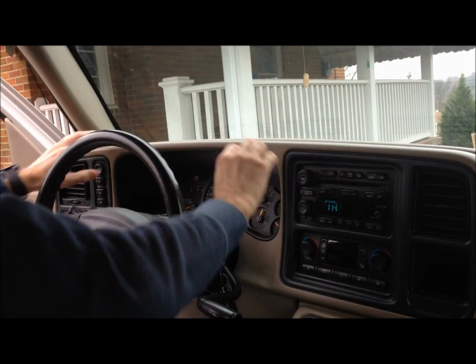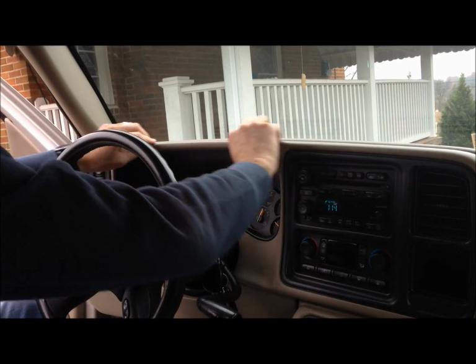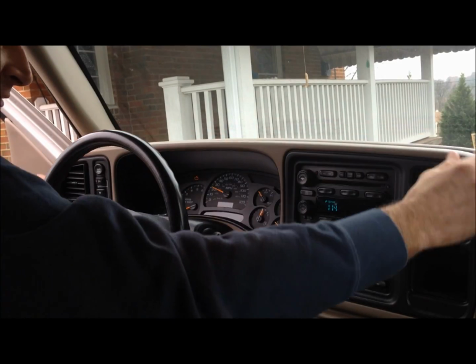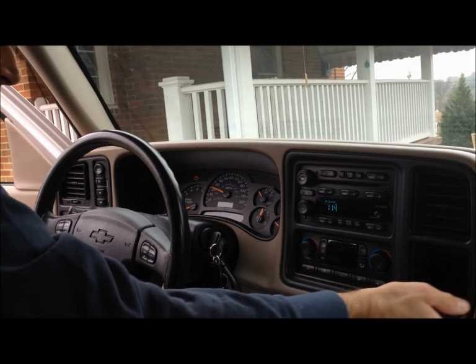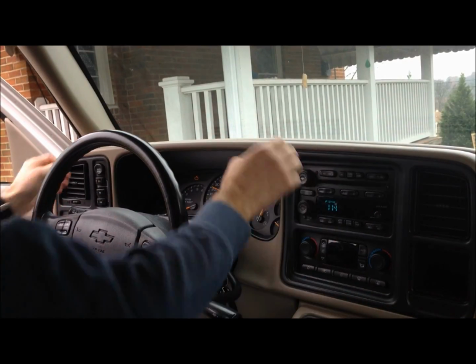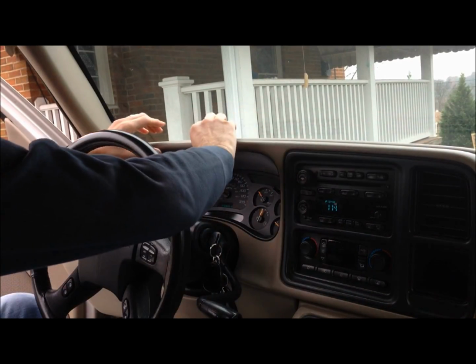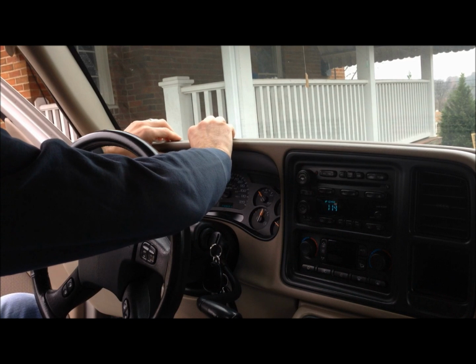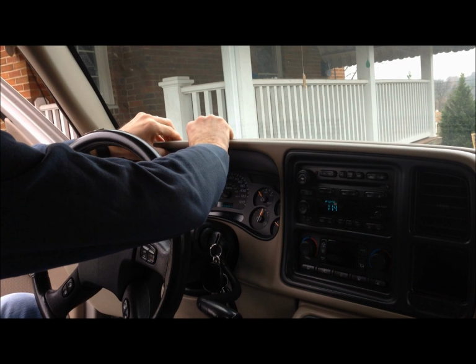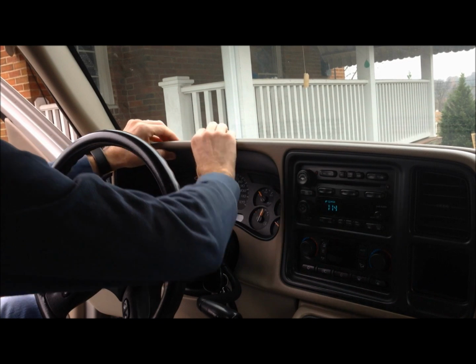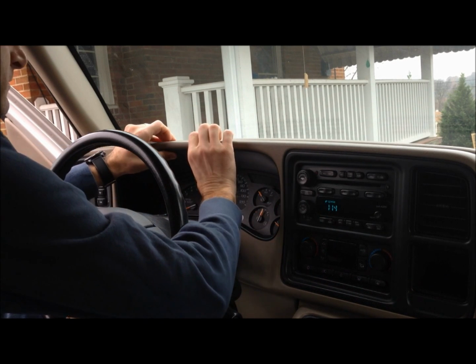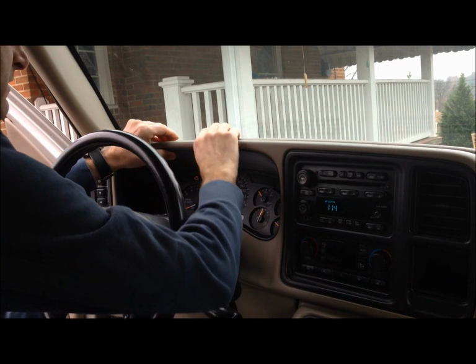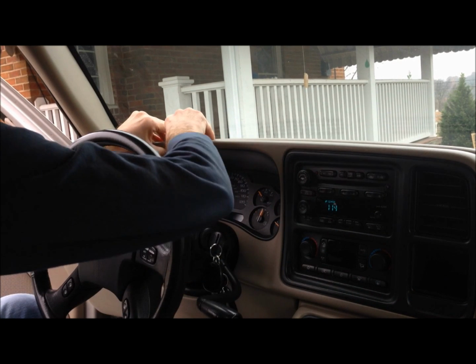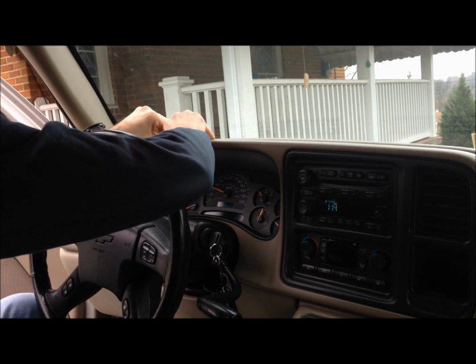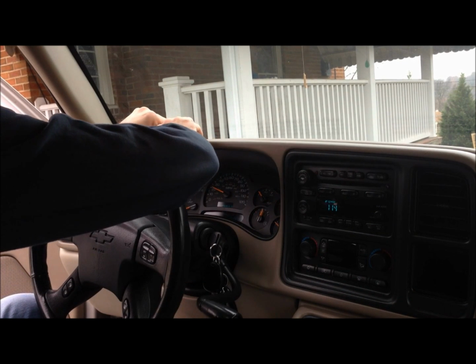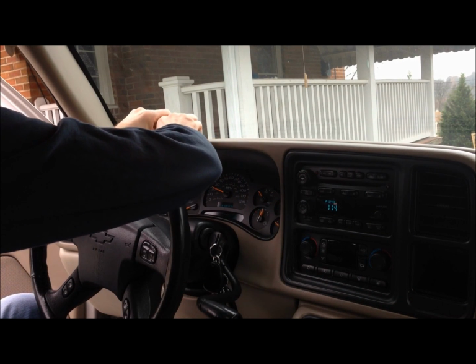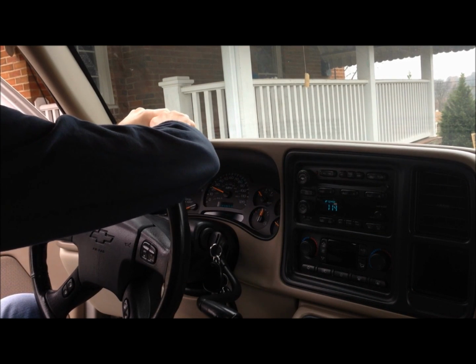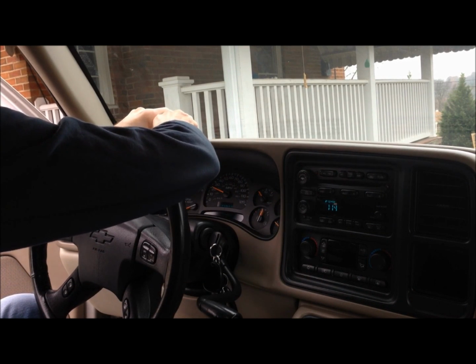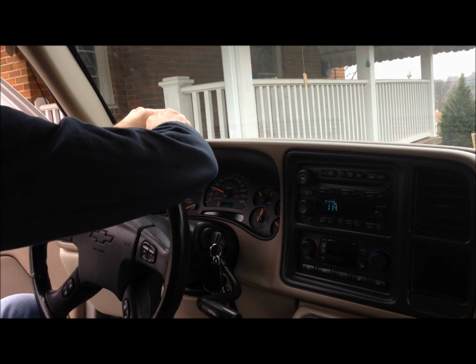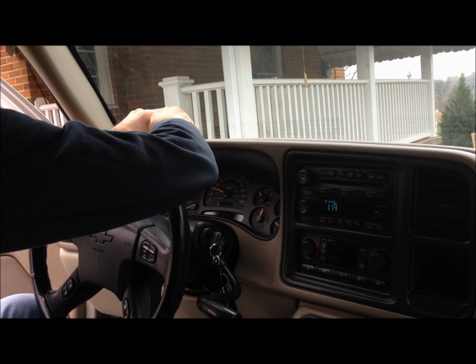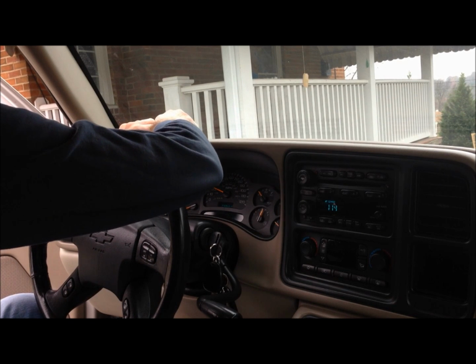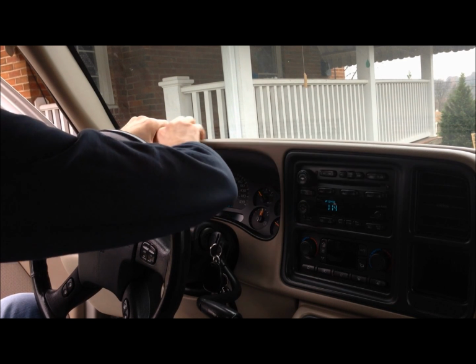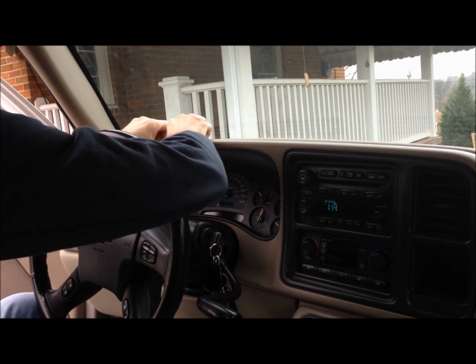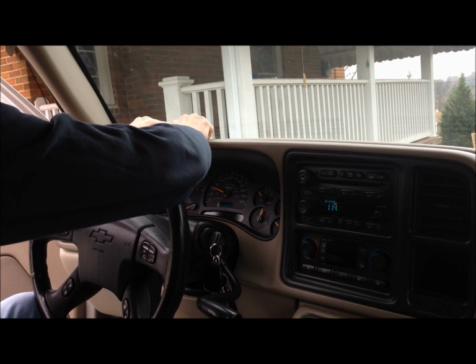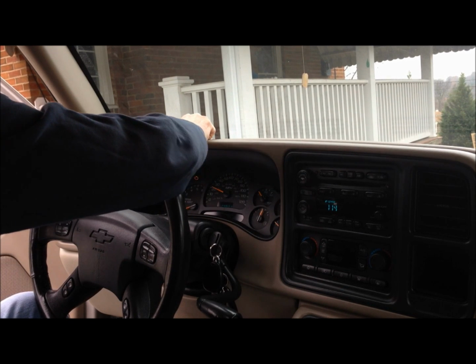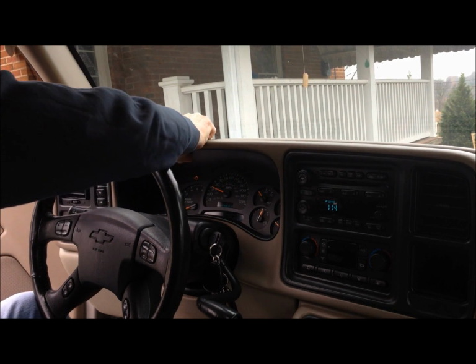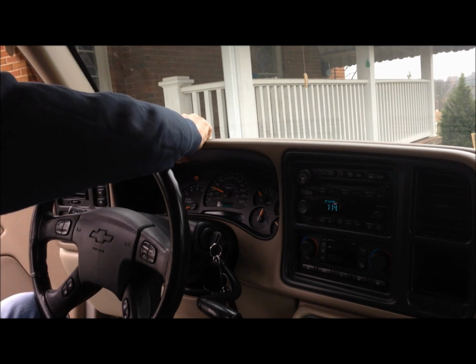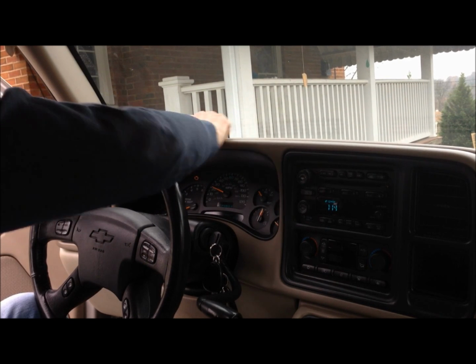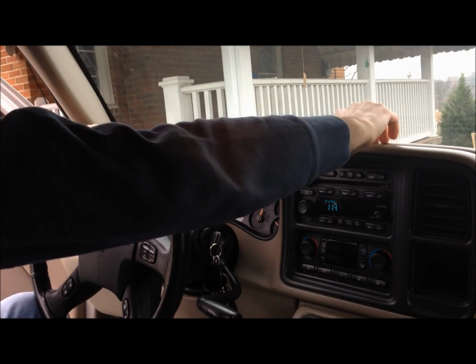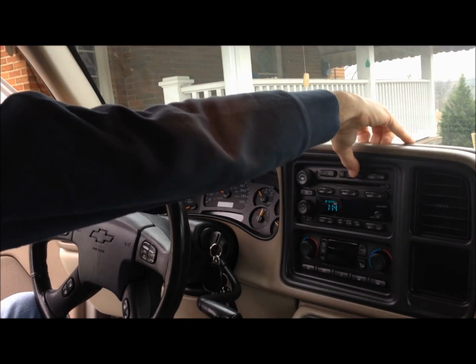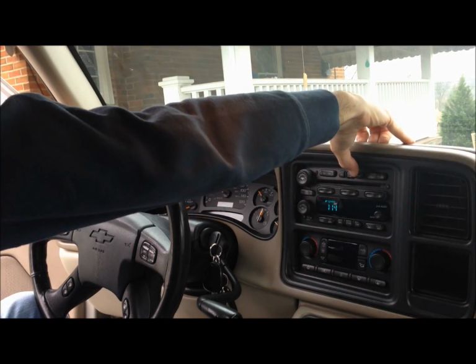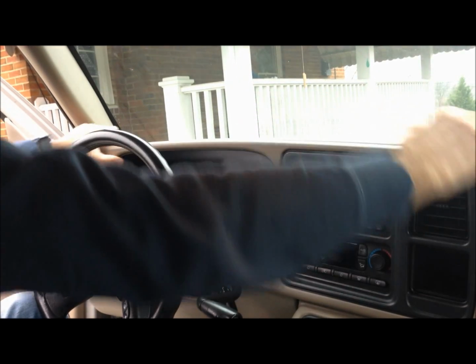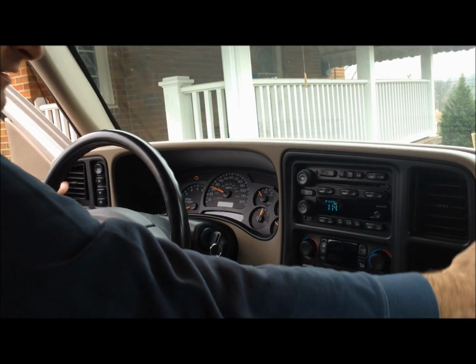So I need to remove this bezel, and I'm going to pick up on it slightly so I can get my fingers up underneath the plastic — and it just pulls loose like this.